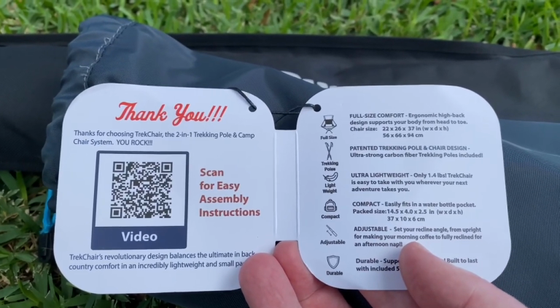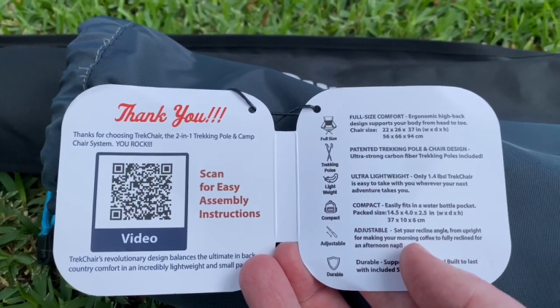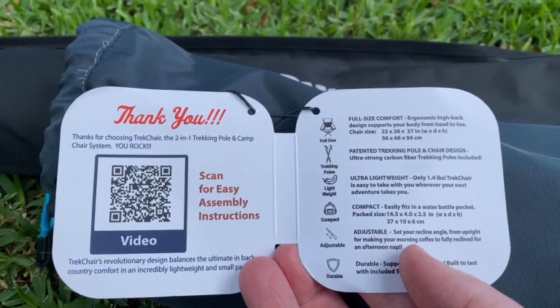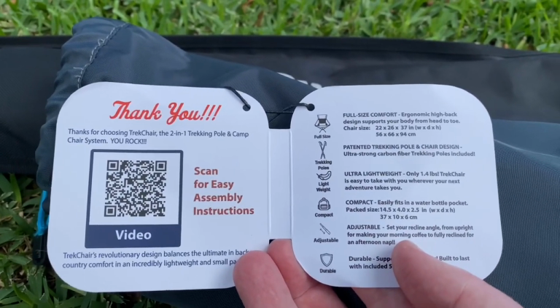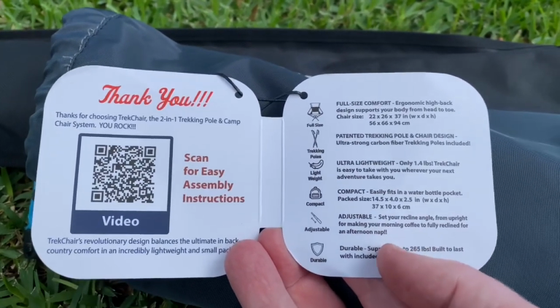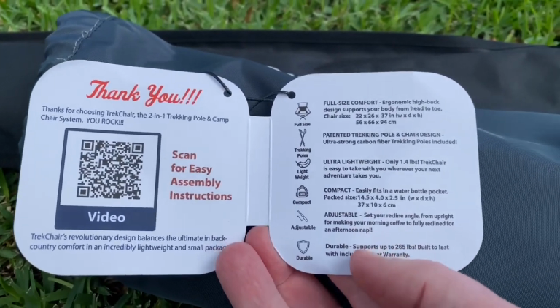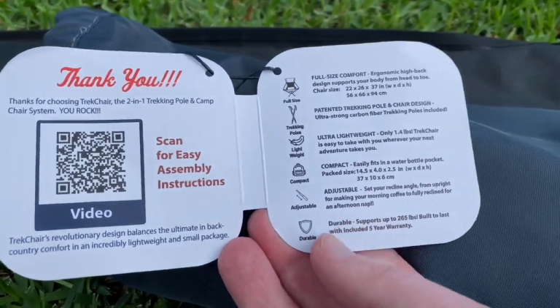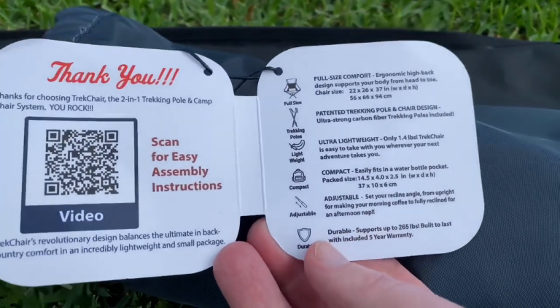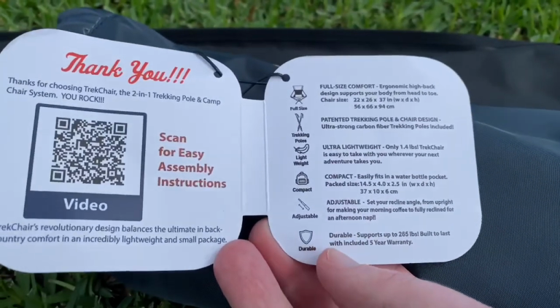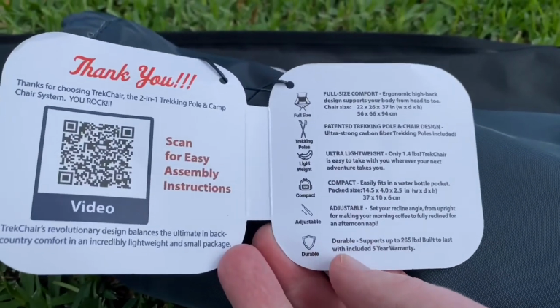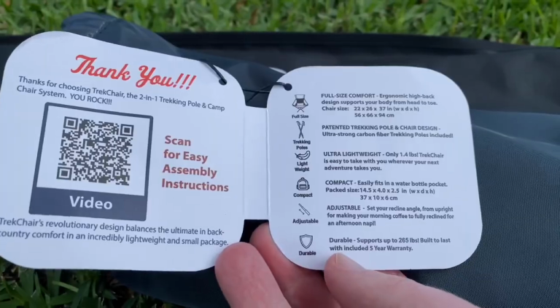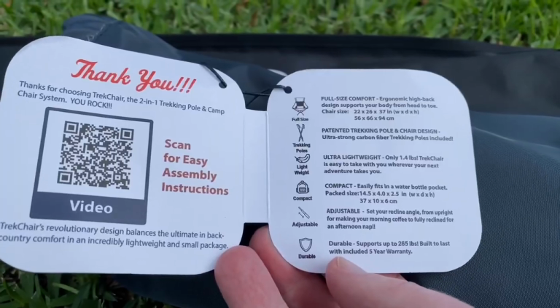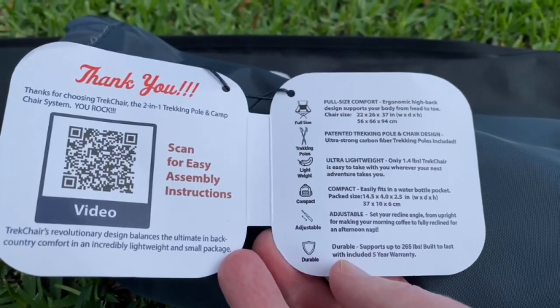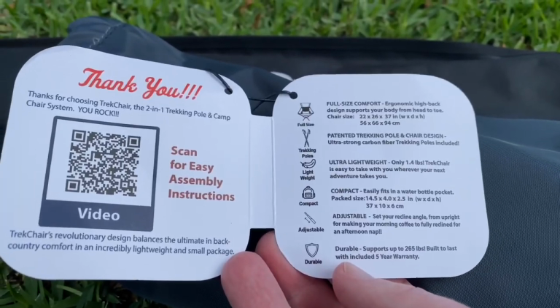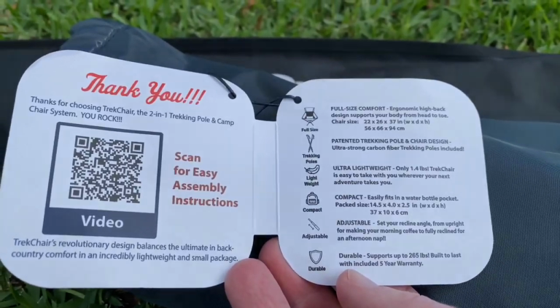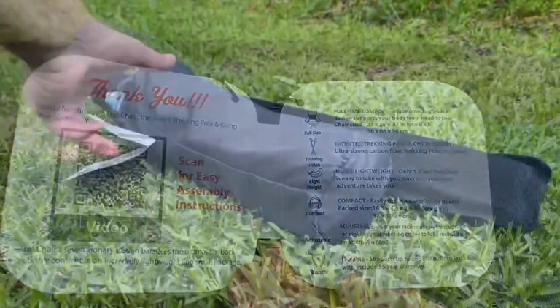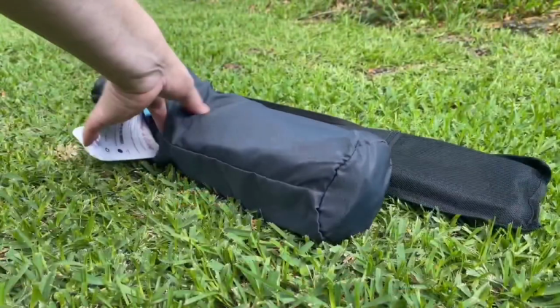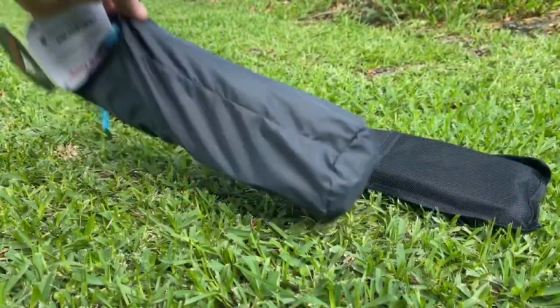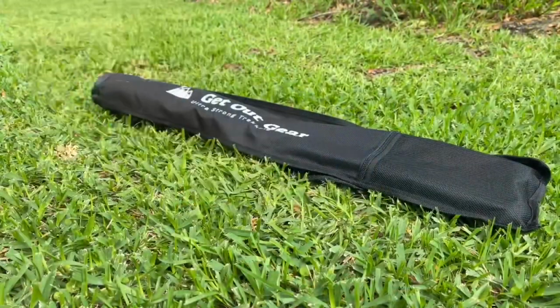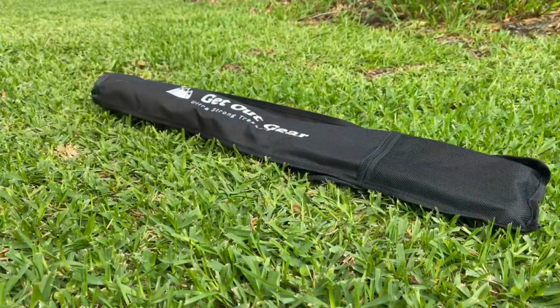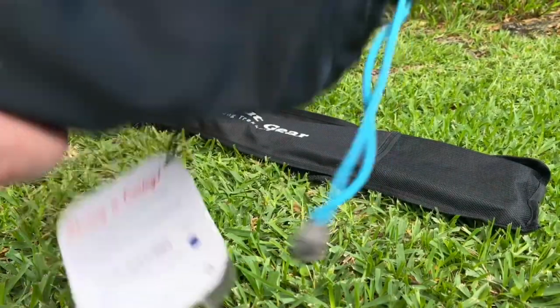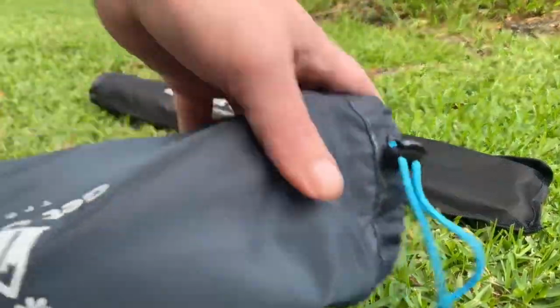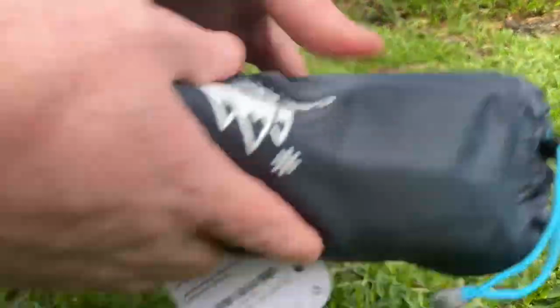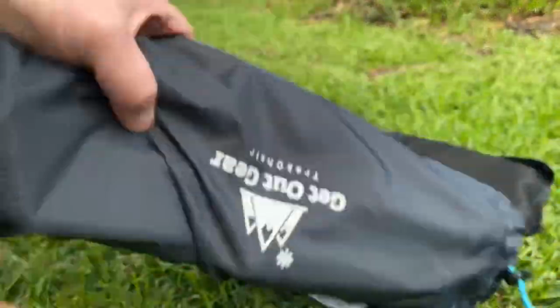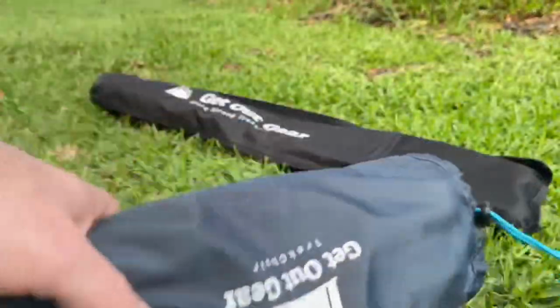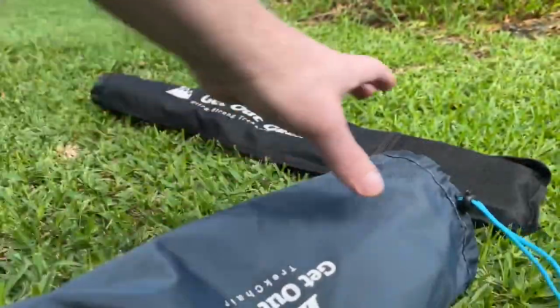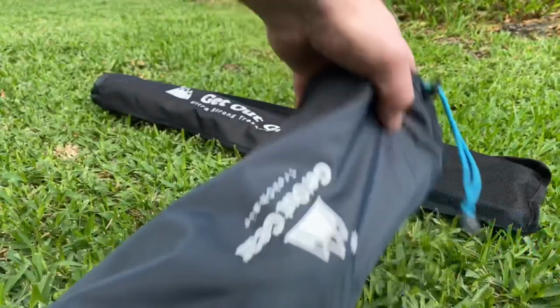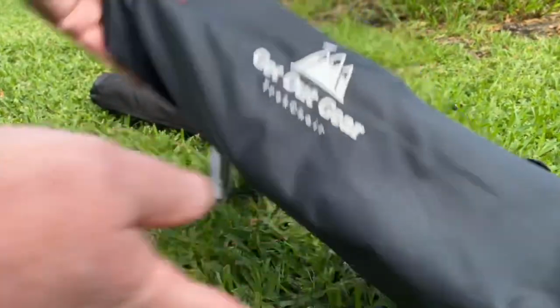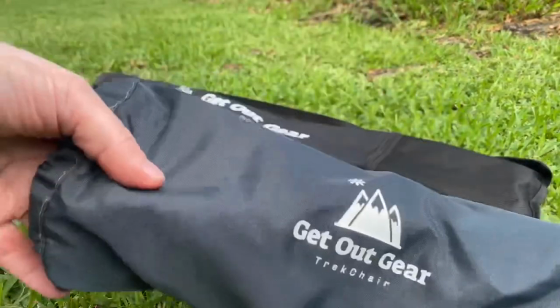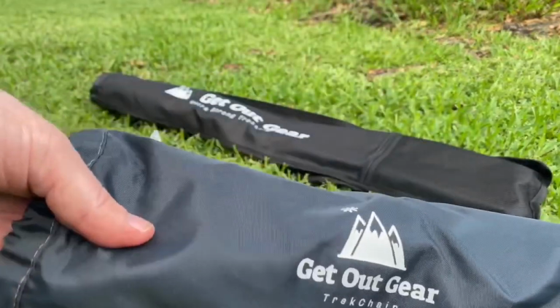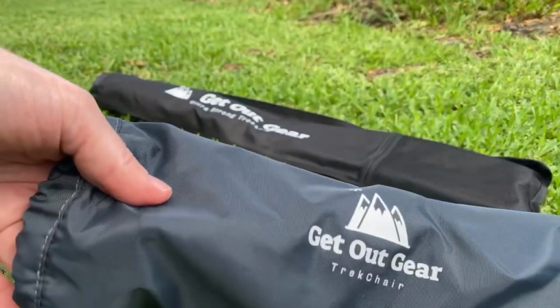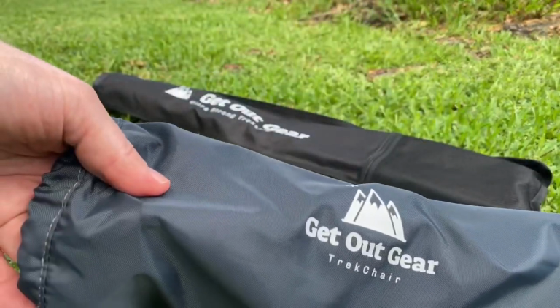All of the packaging is very small when you put it back into the sleeves, so it can go right into your backpack, or you could strap it to the outside of your backpack if you prefer that.